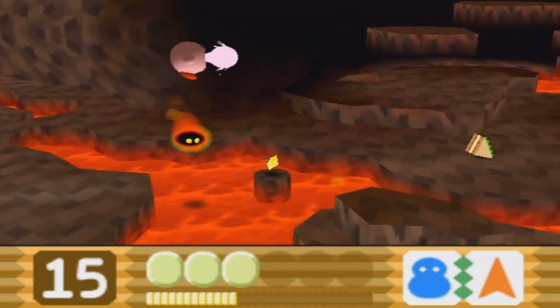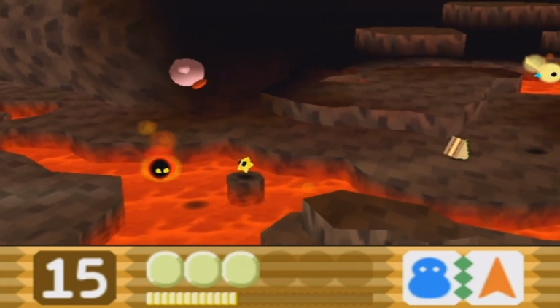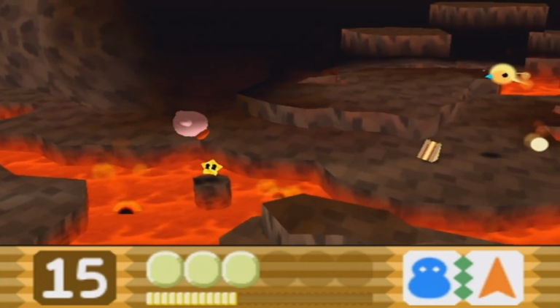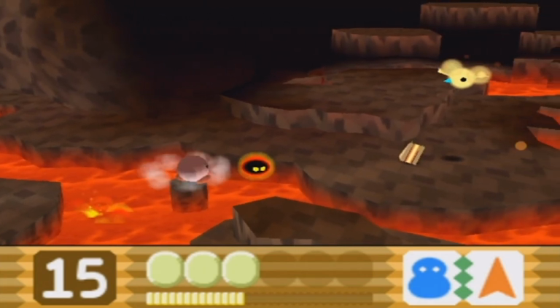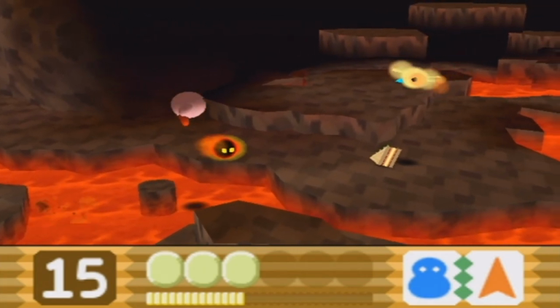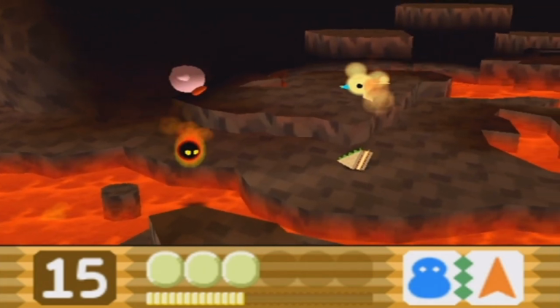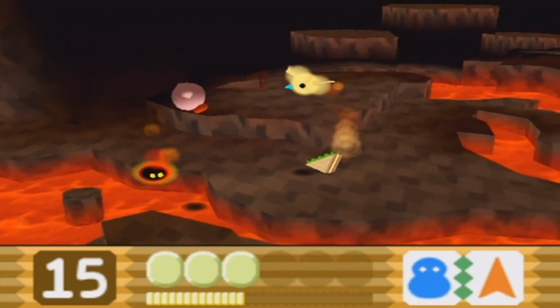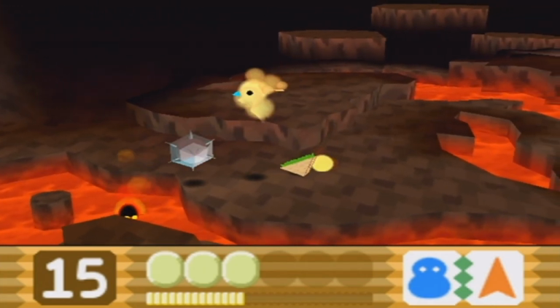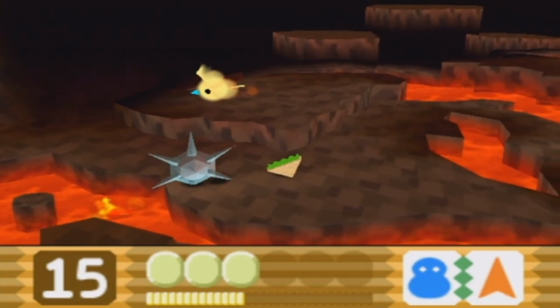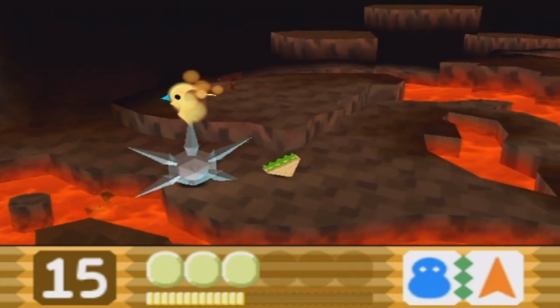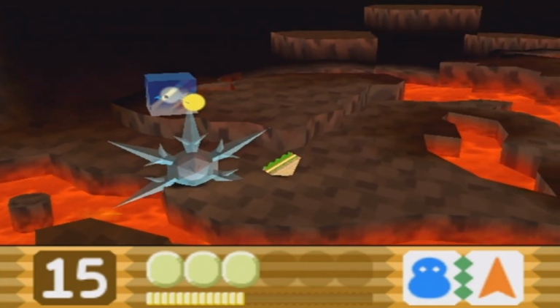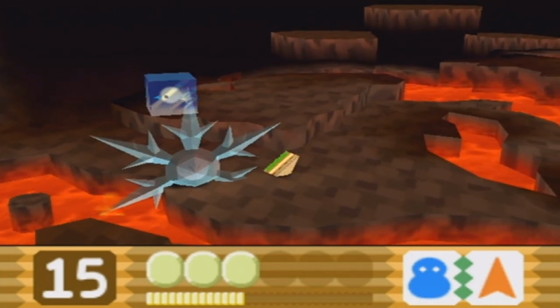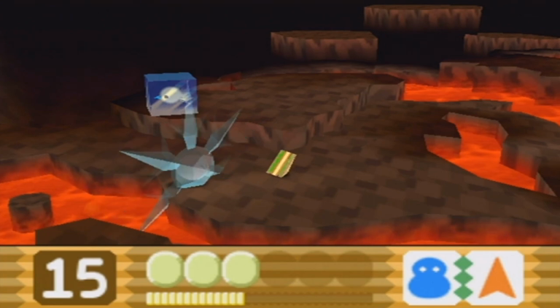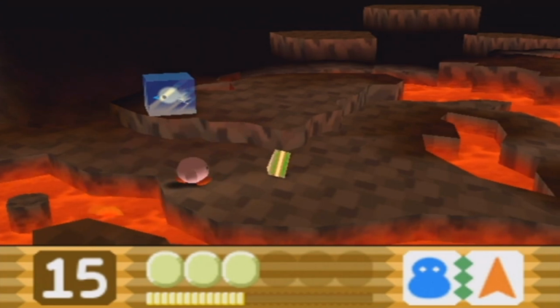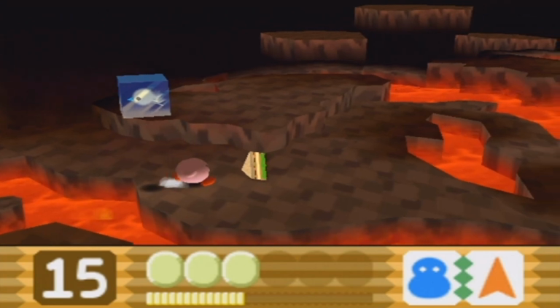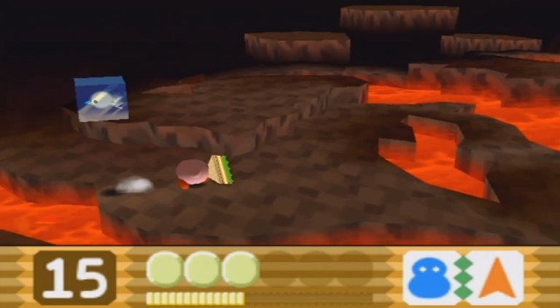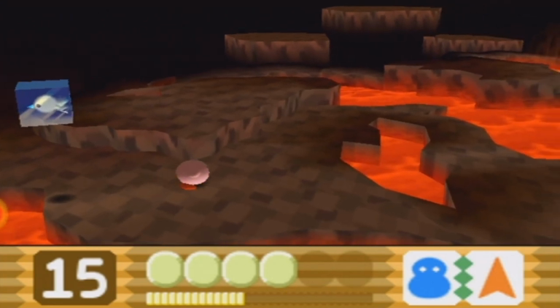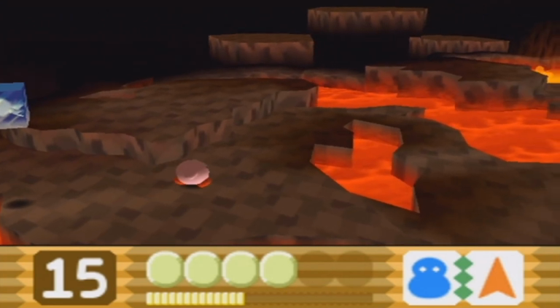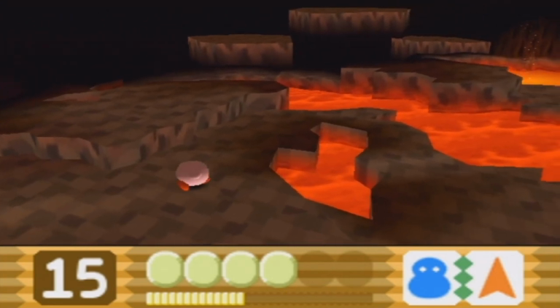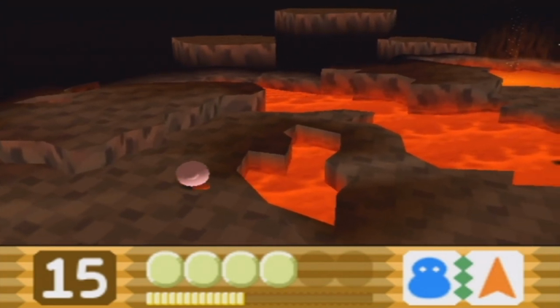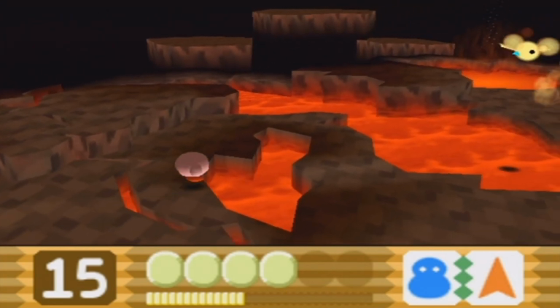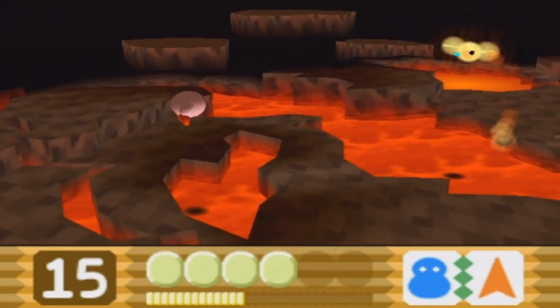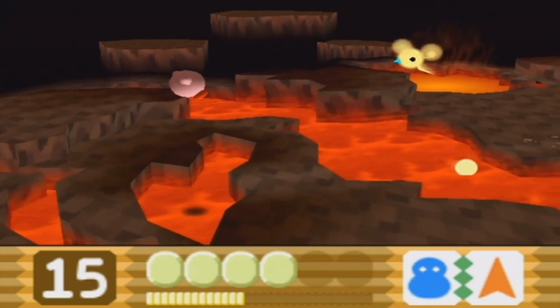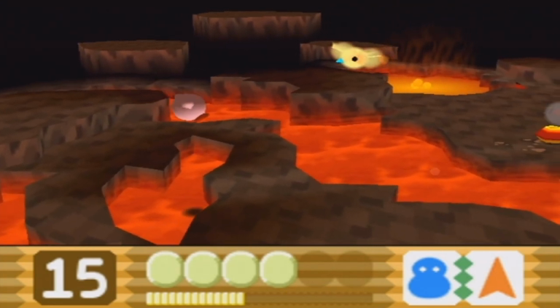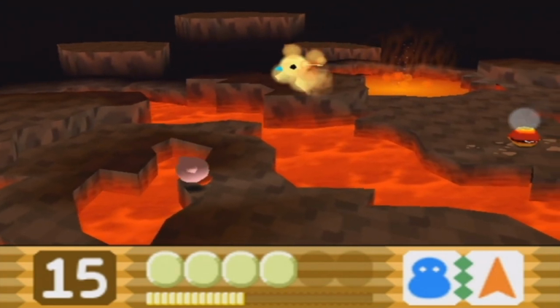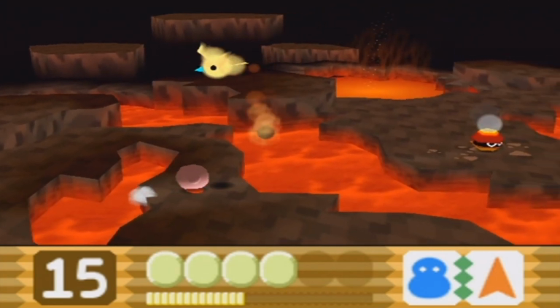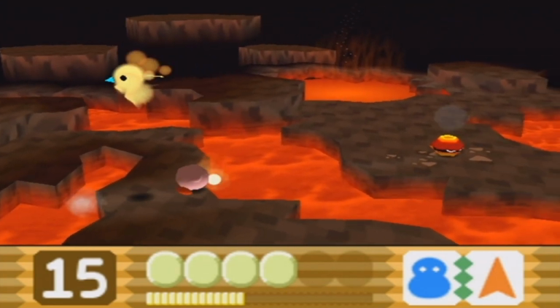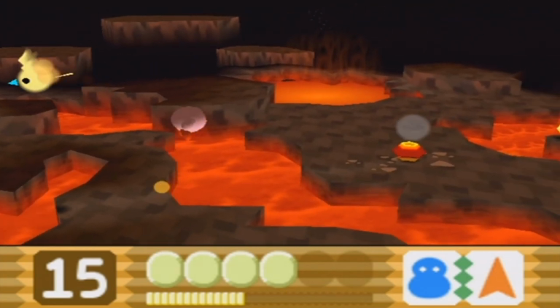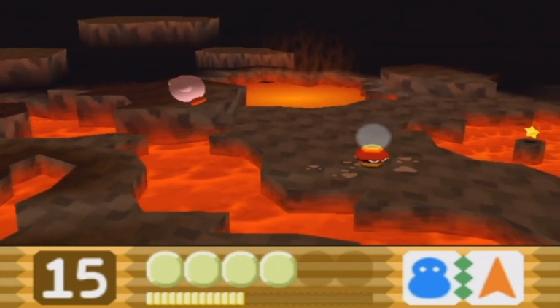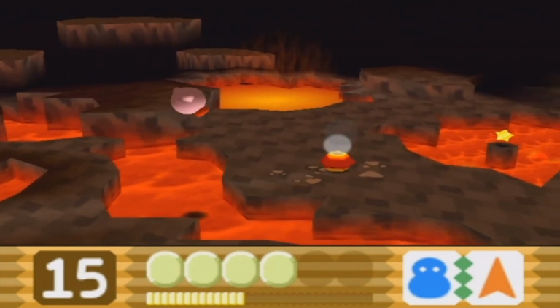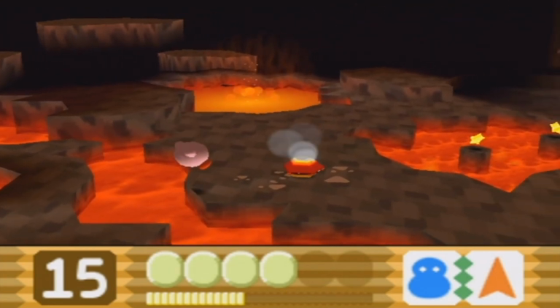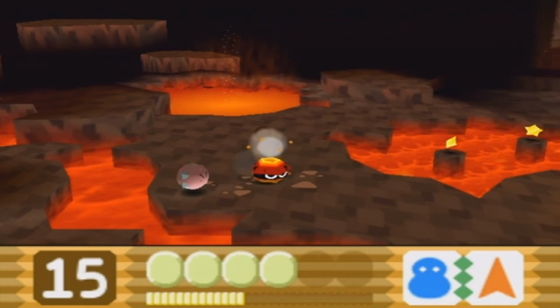There are guys that jump out of the lava. Be on the lookout for everything. The Snowflake ability is handy to have just so you can freeze anything that comes your way.